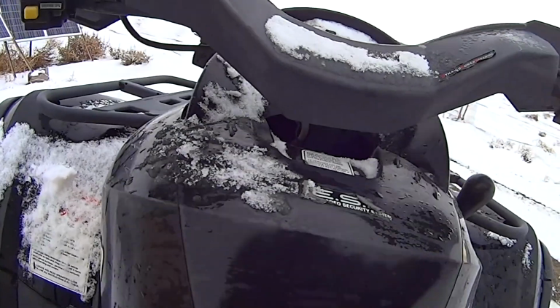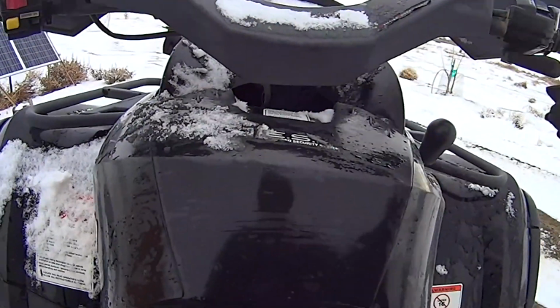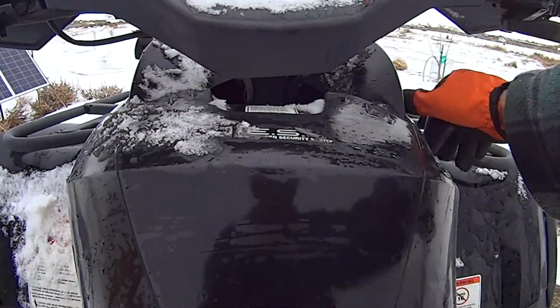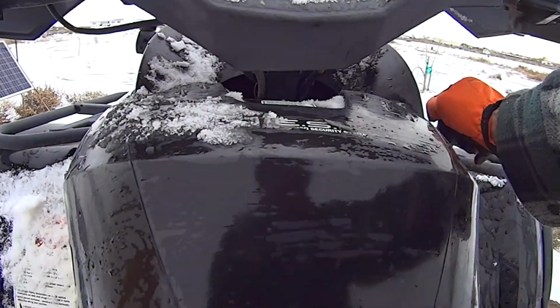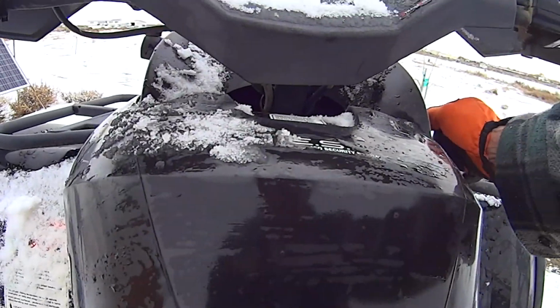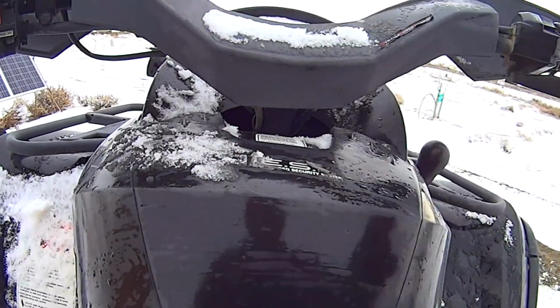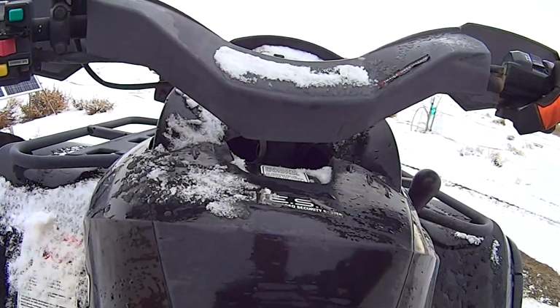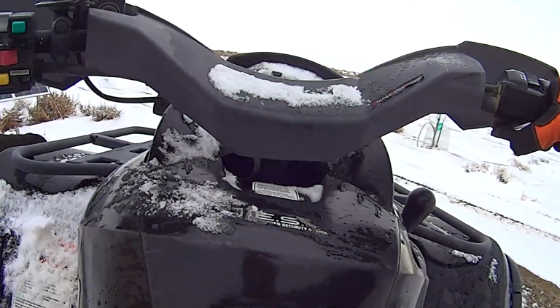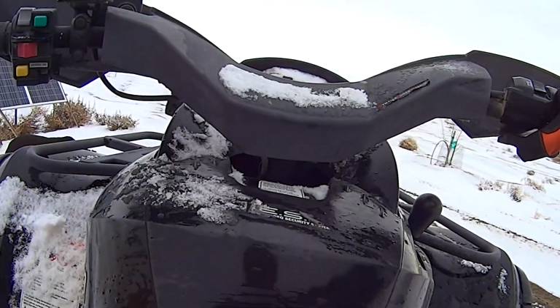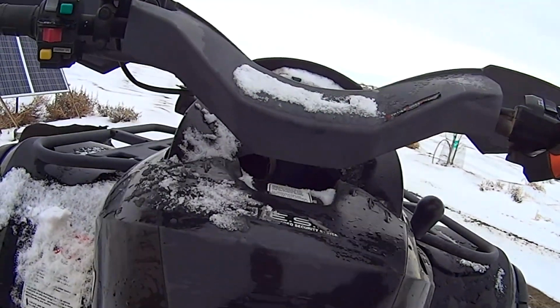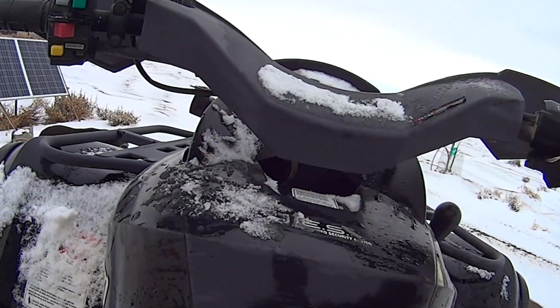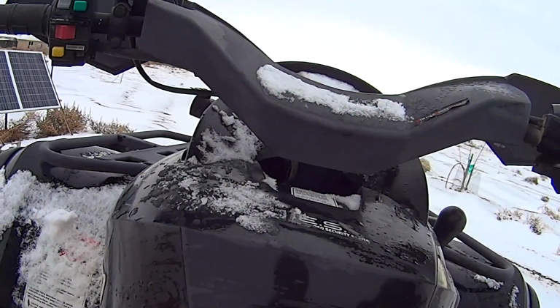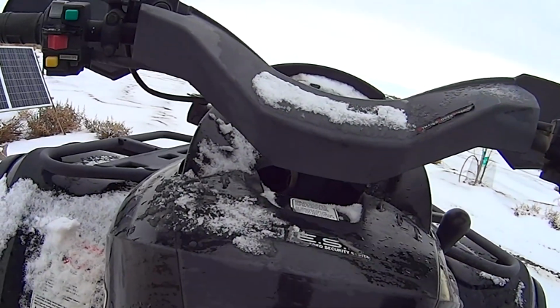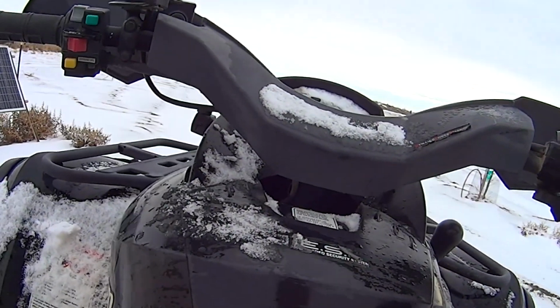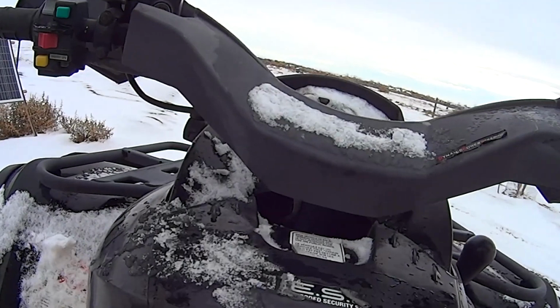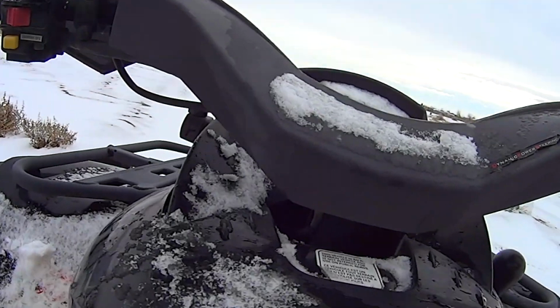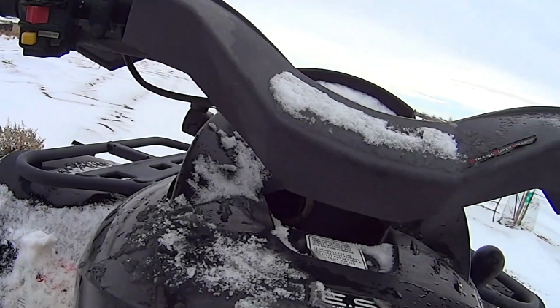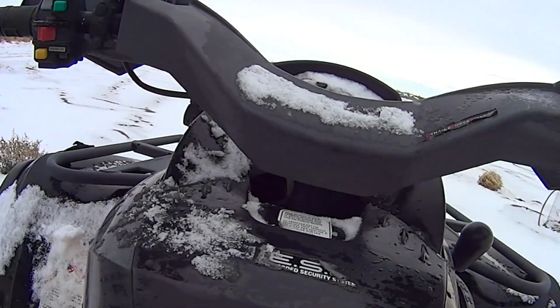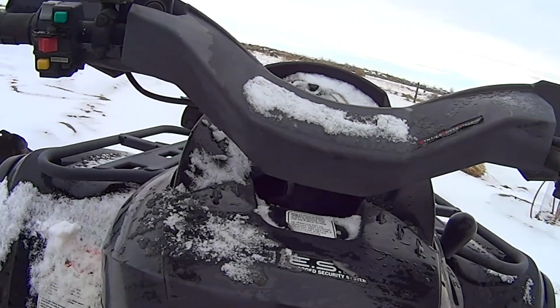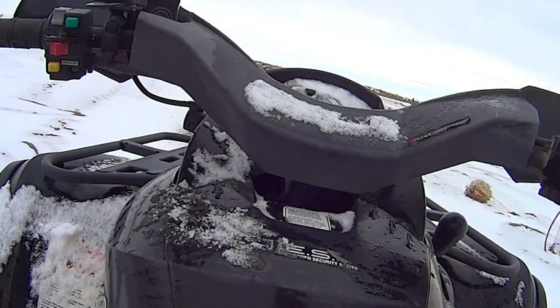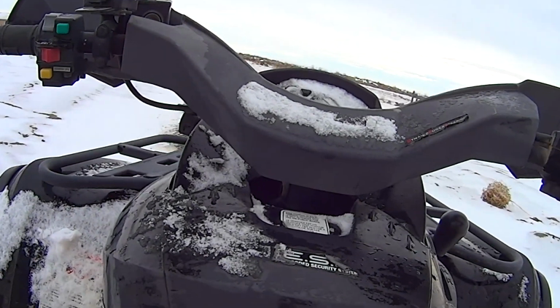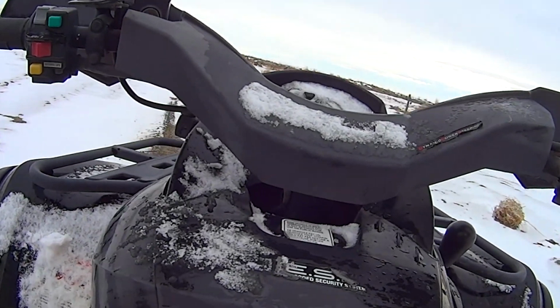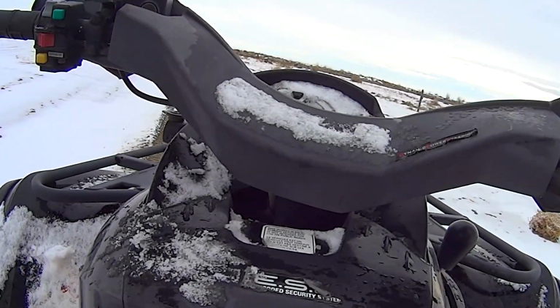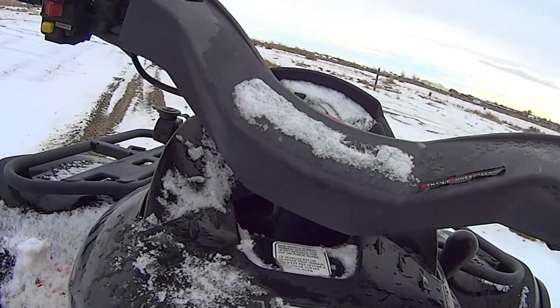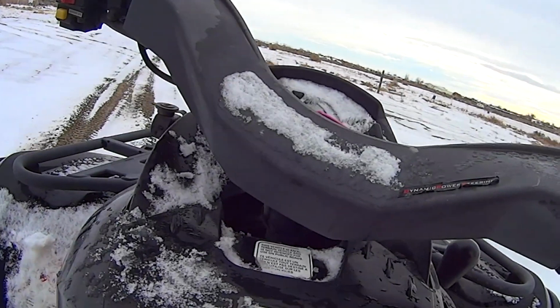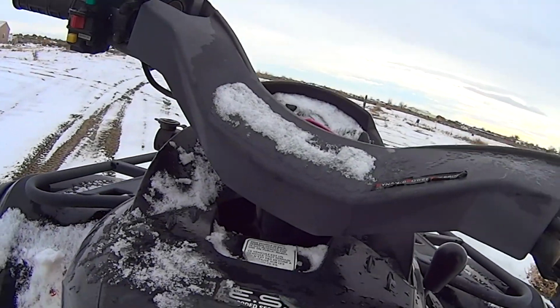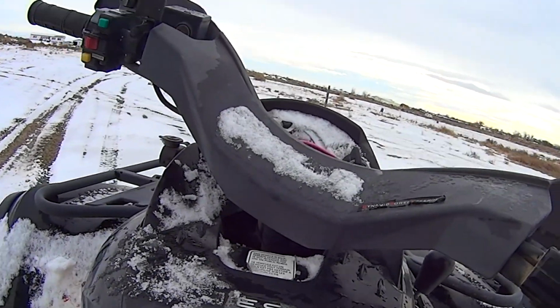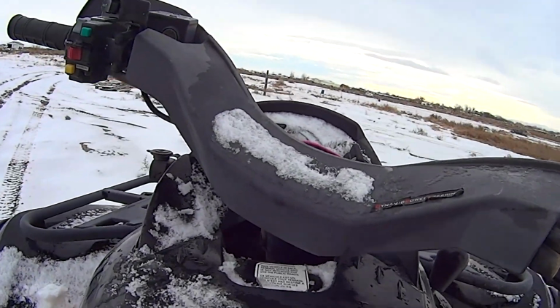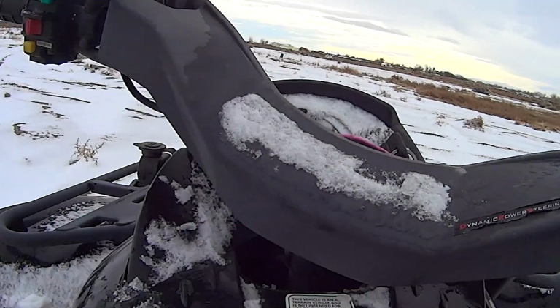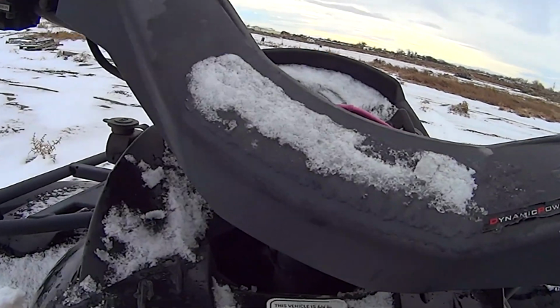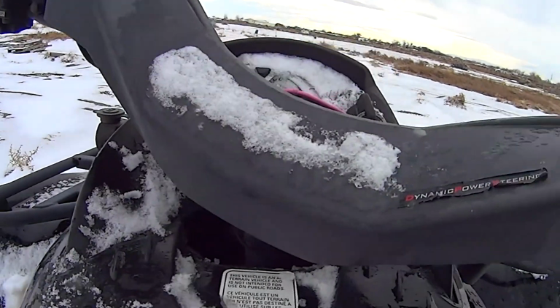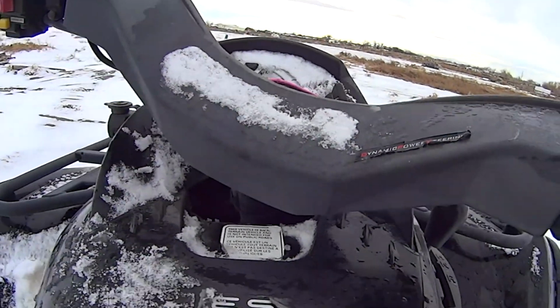Holy Toledo! Now this thing here has got the same size engine as the Wolverine.